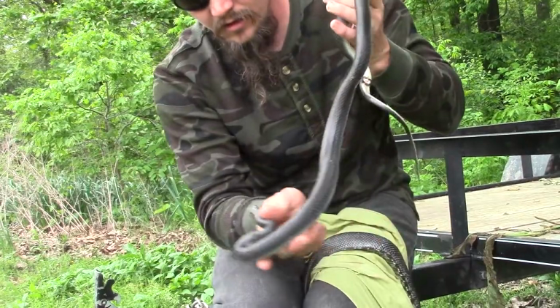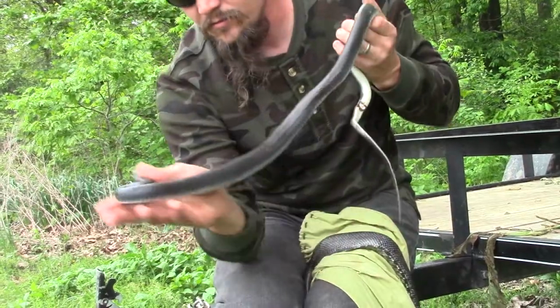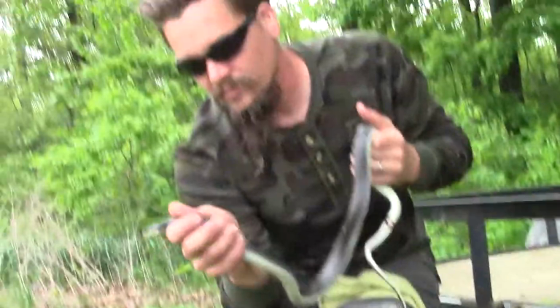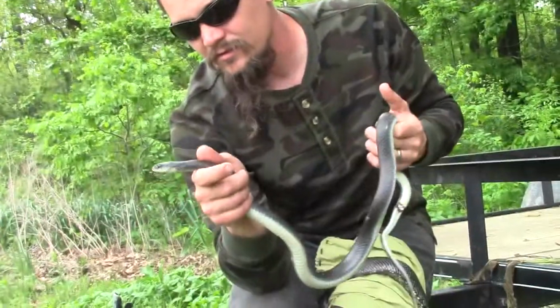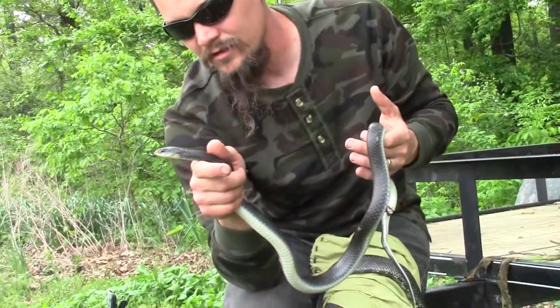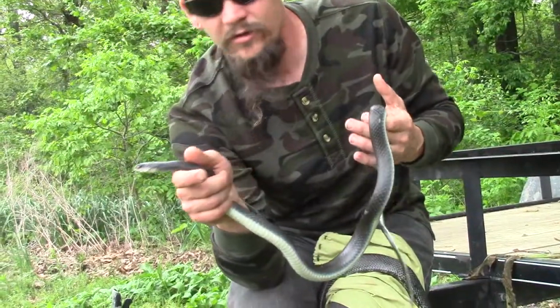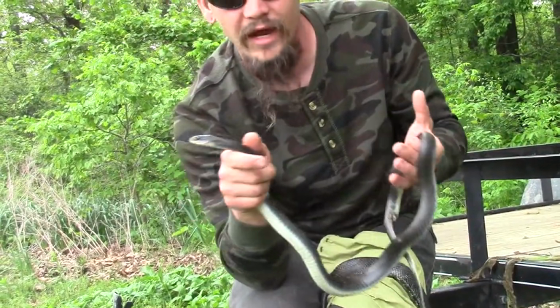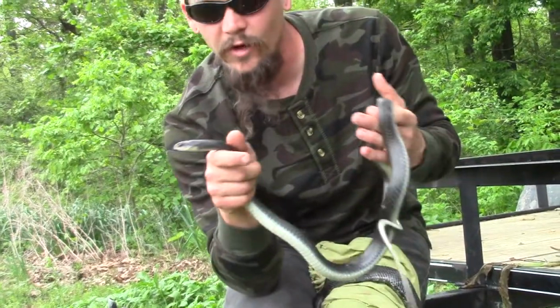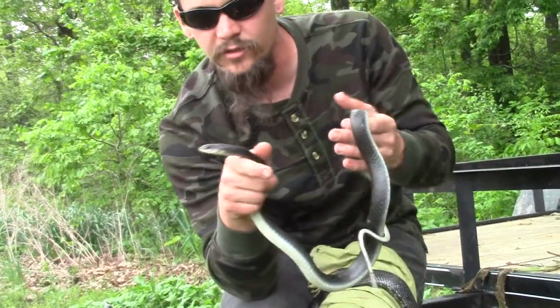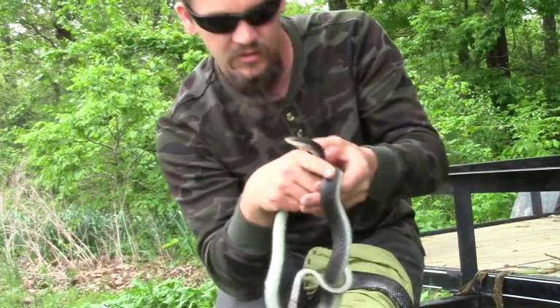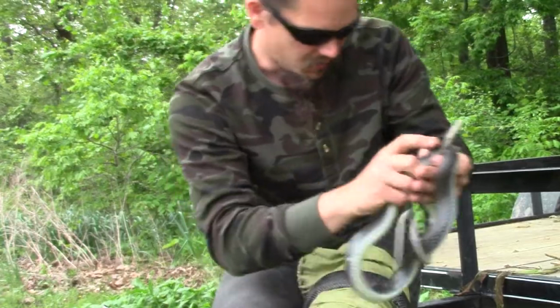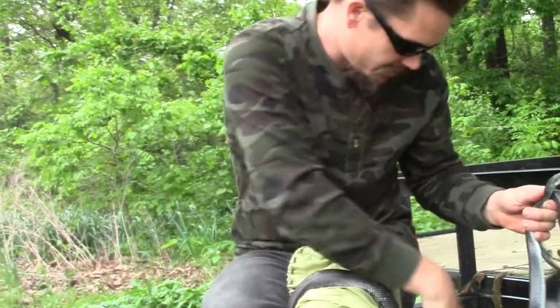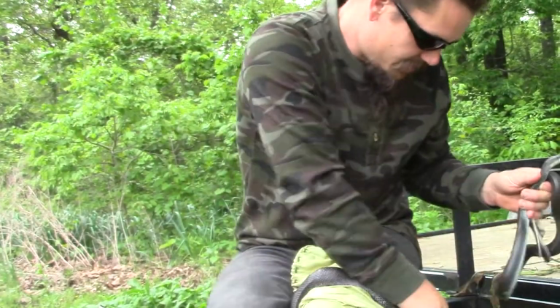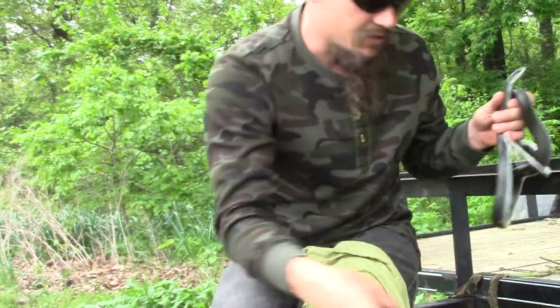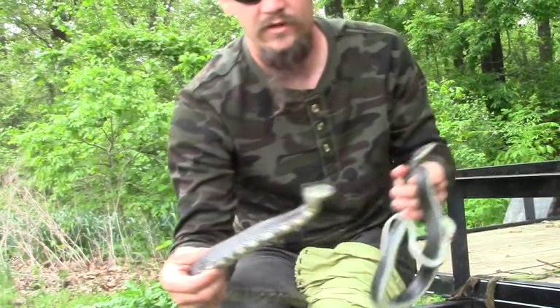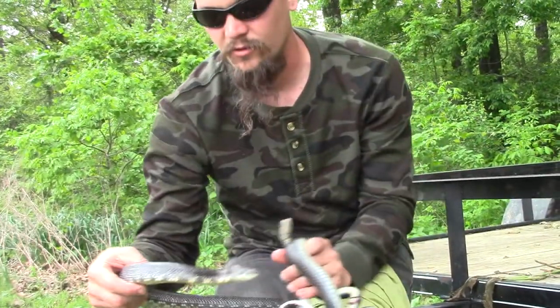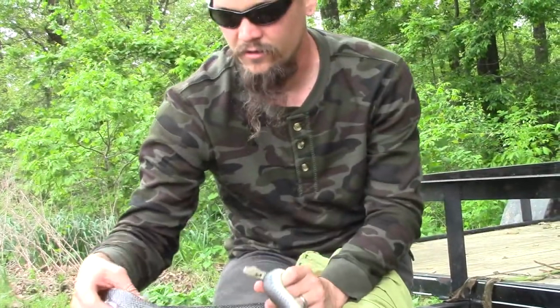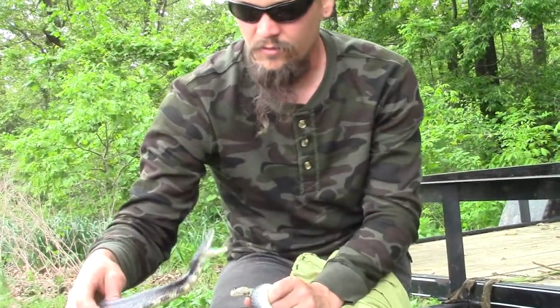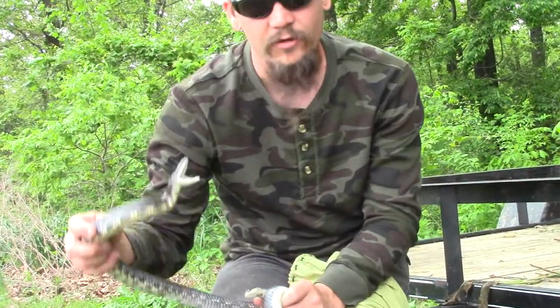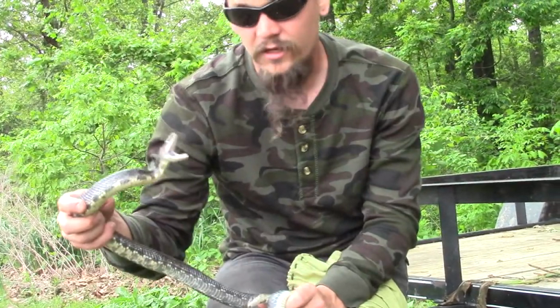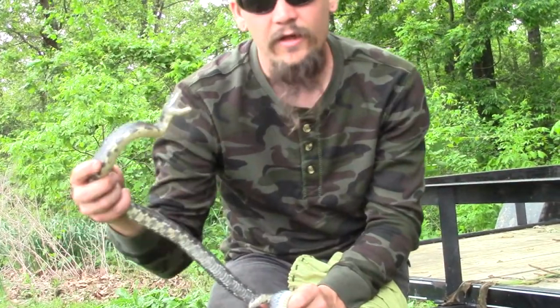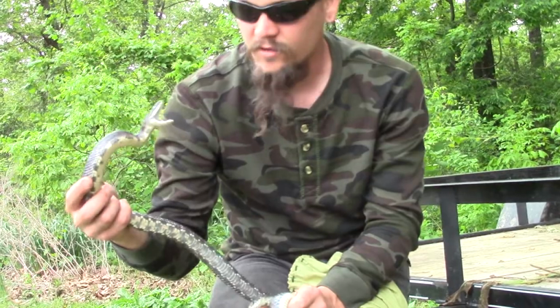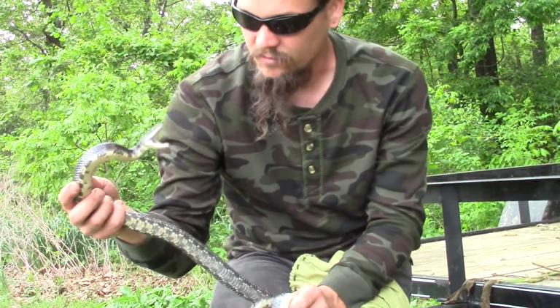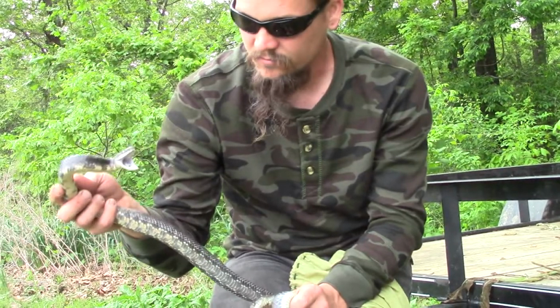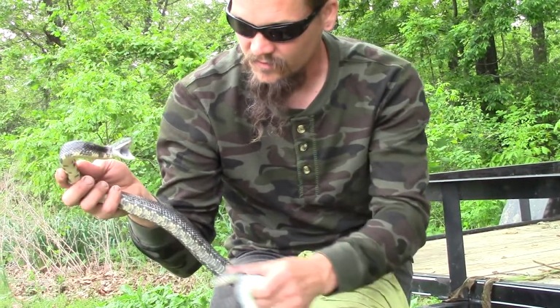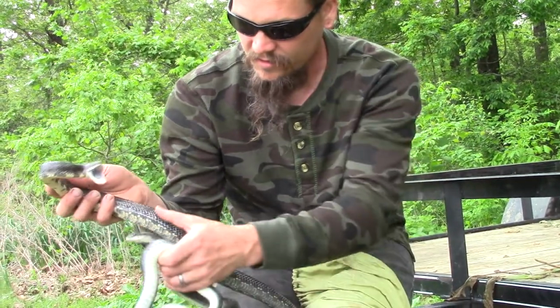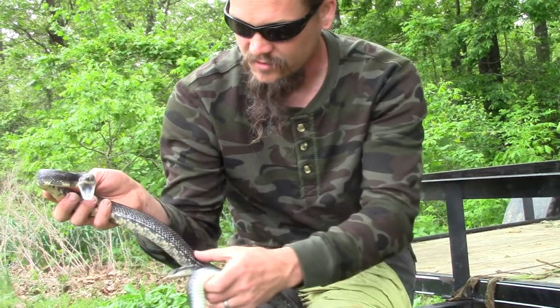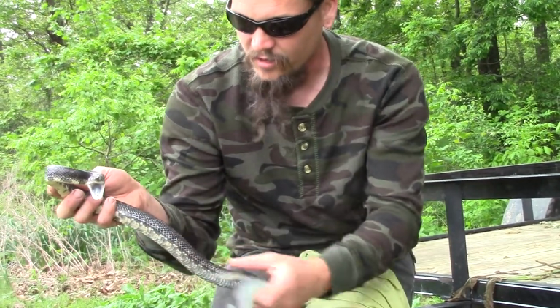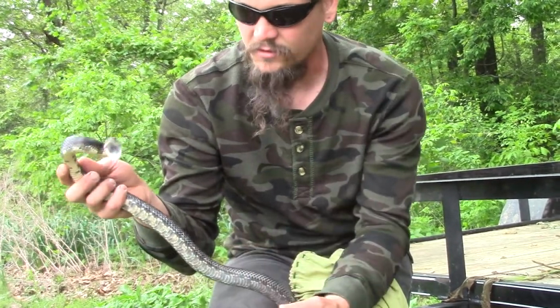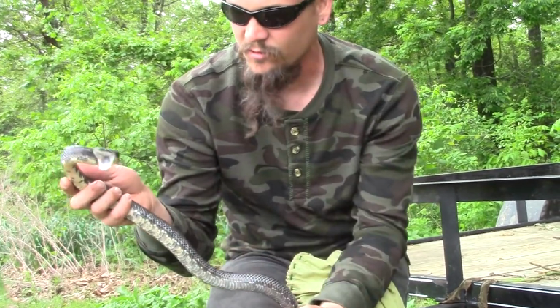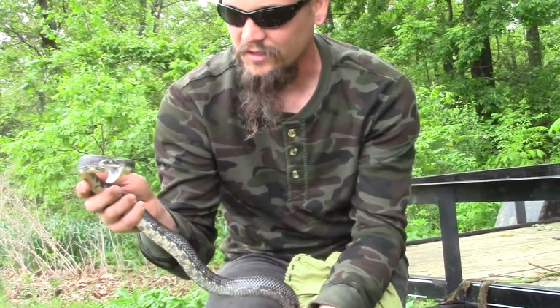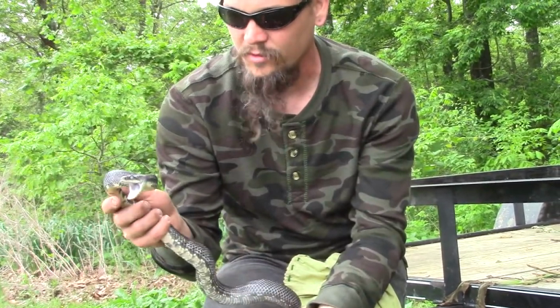Racers can come in blacks, grays, or blues. A black rat snake, except for when they get a little grayer when they're about to shed, may have a slight pattern, but they're also going to pretty much be black.